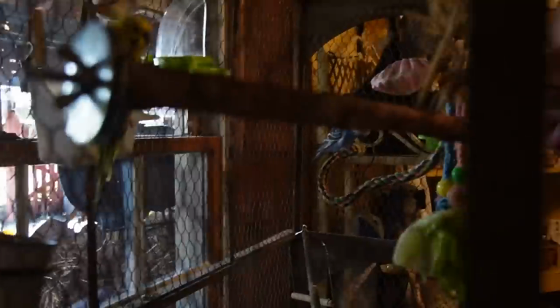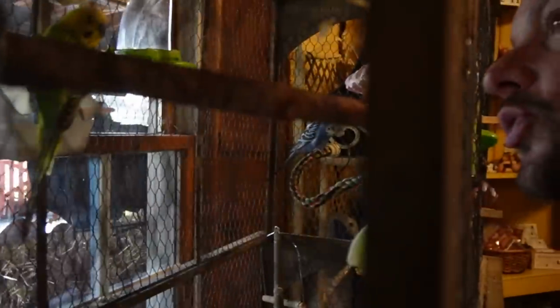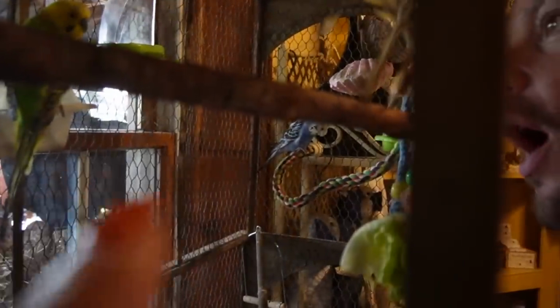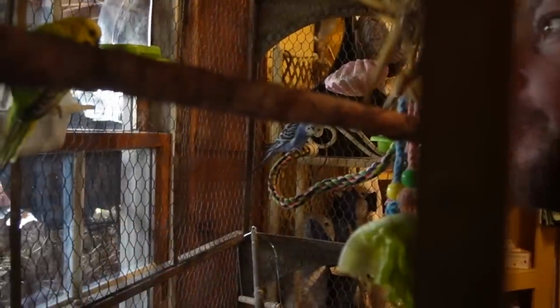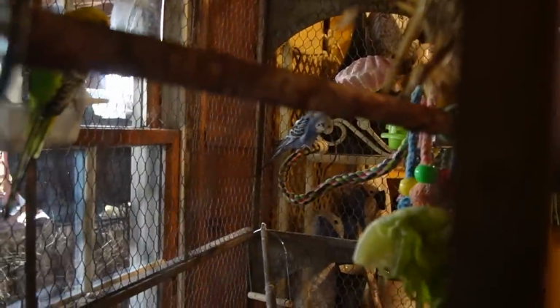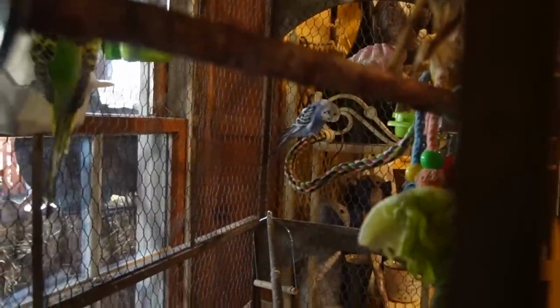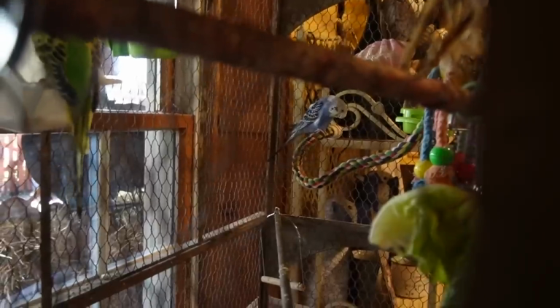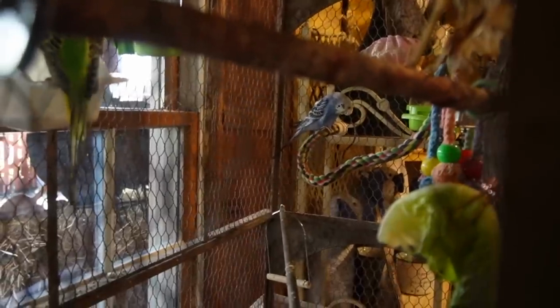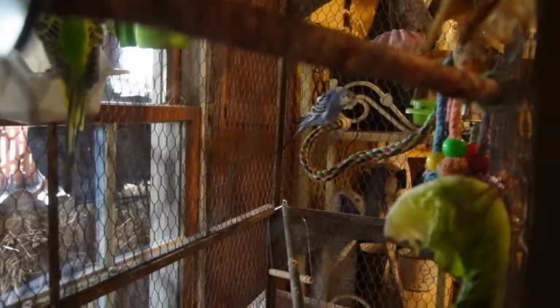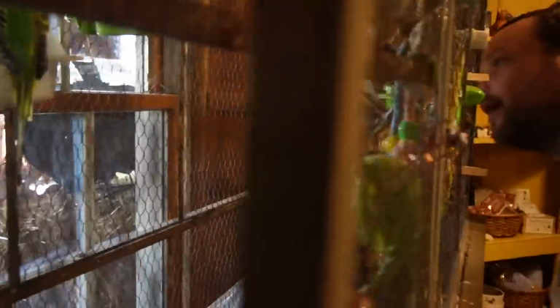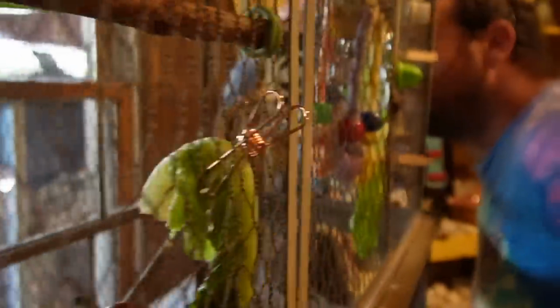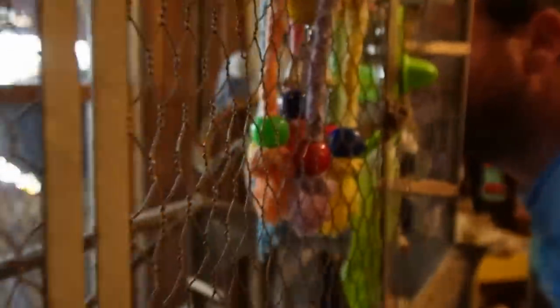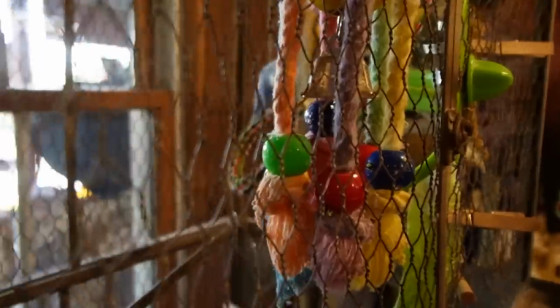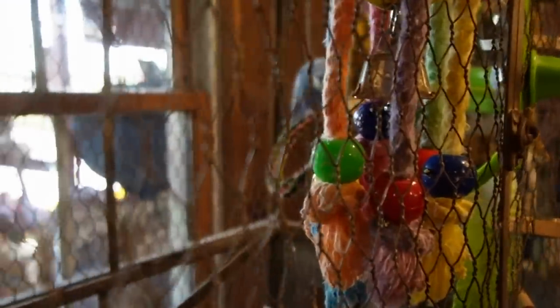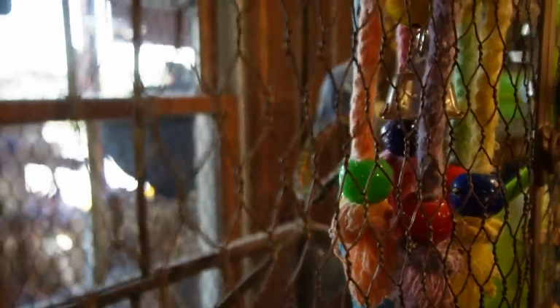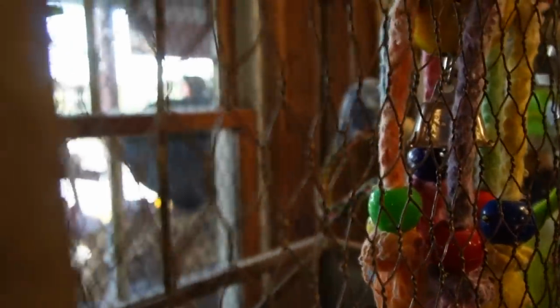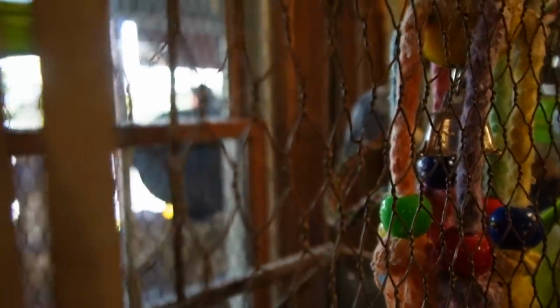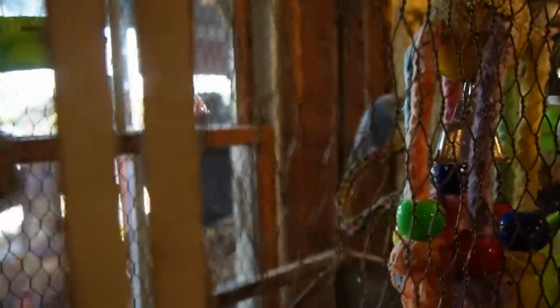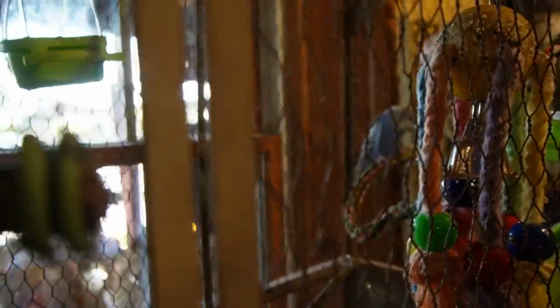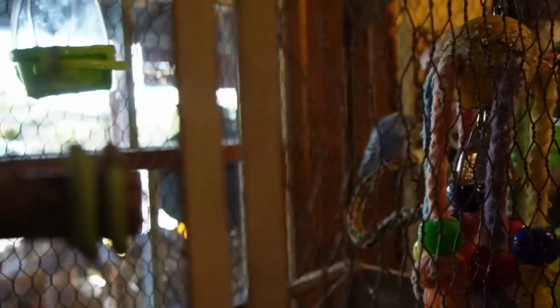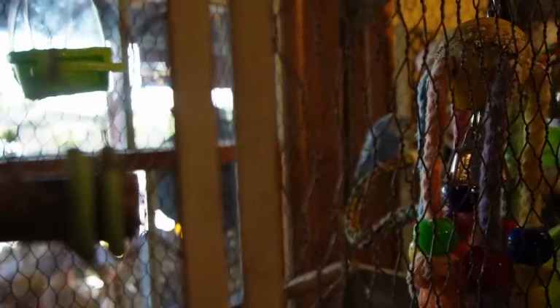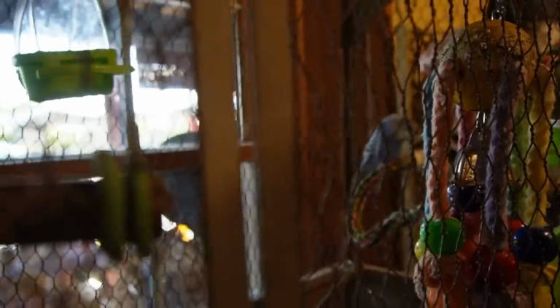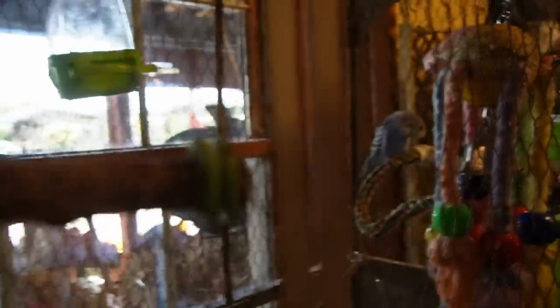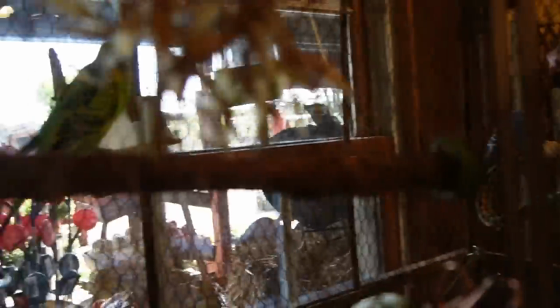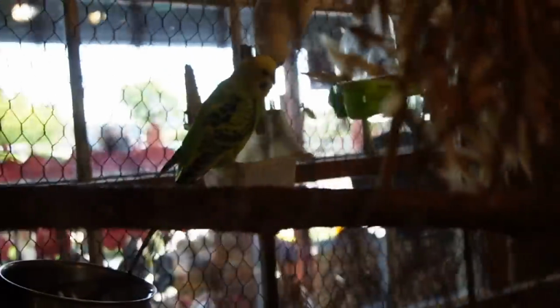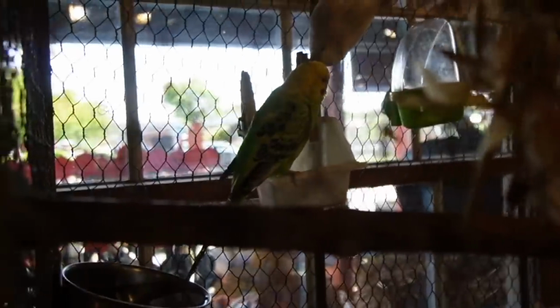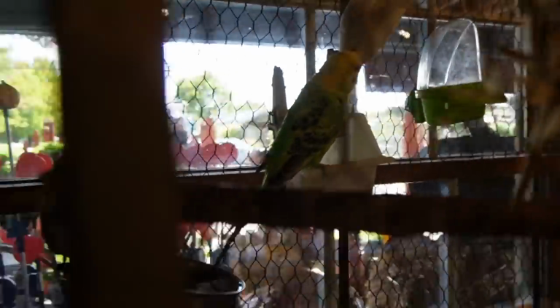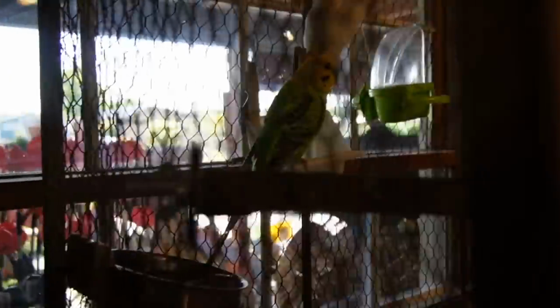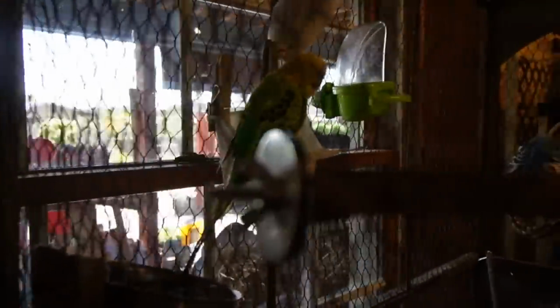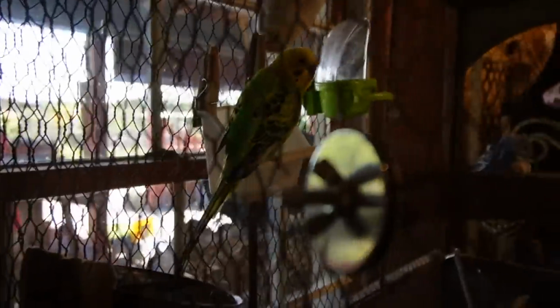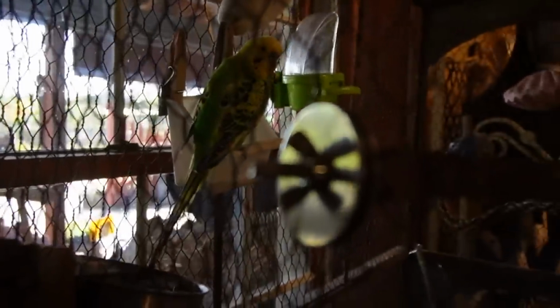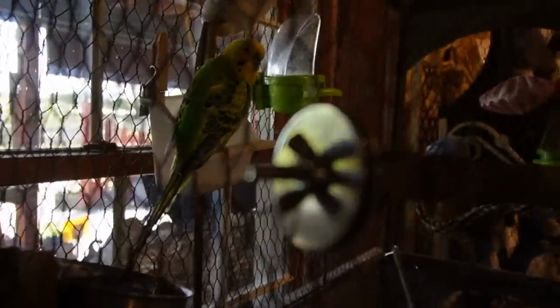That one over there is looking a little weird. Hello little budgie — what's wrong with his neck? Nothing. Hello! Hi, you're so pretty. Pretty bird.